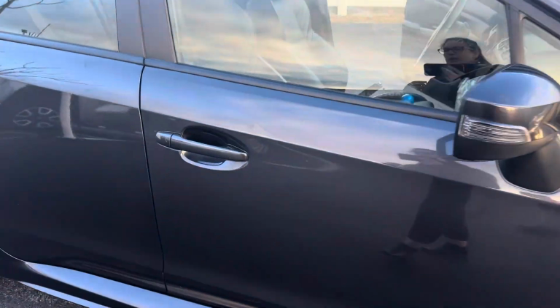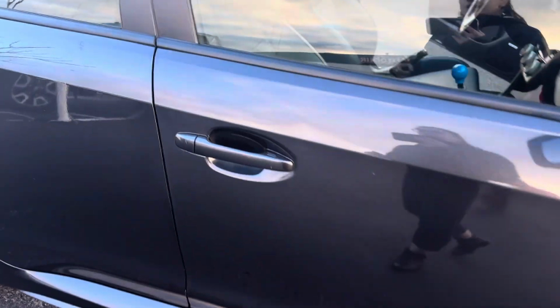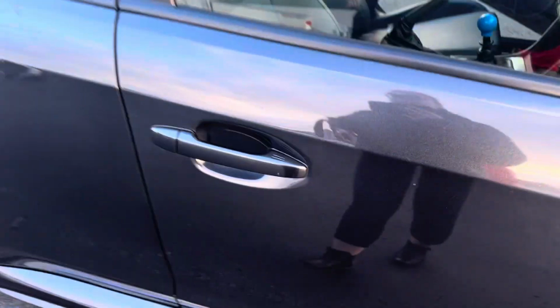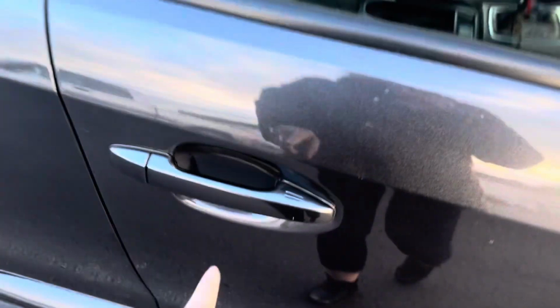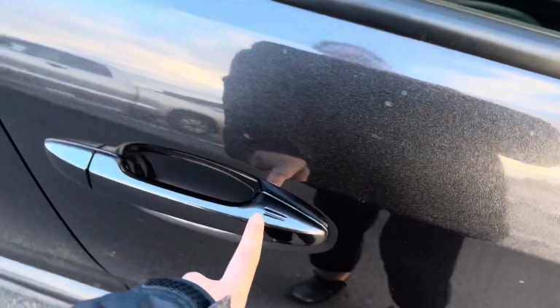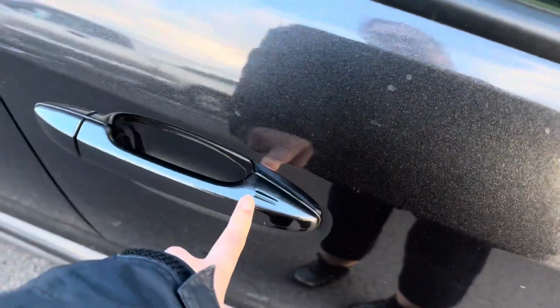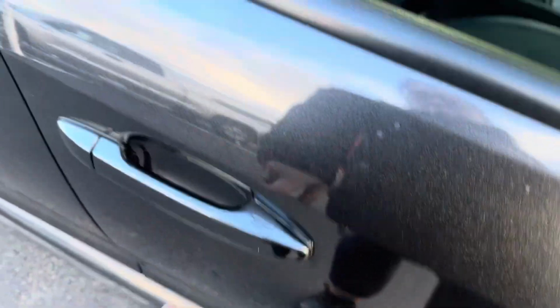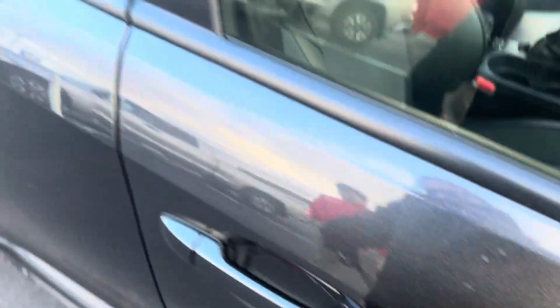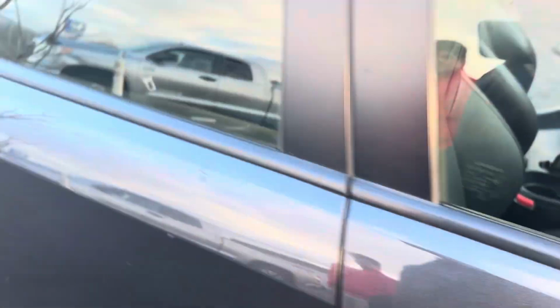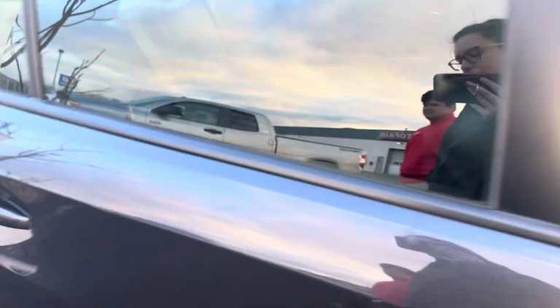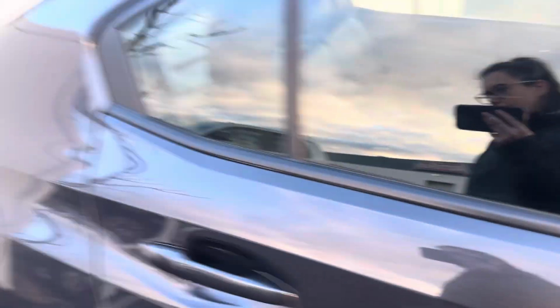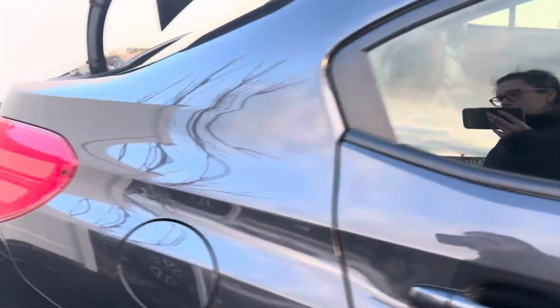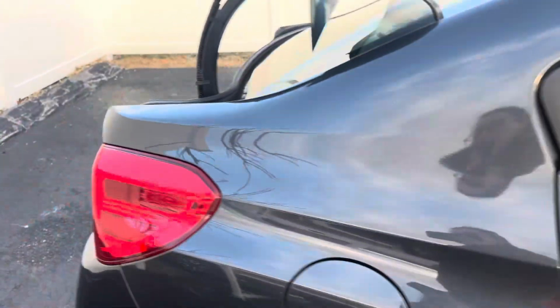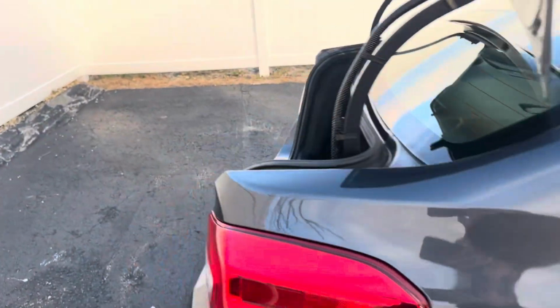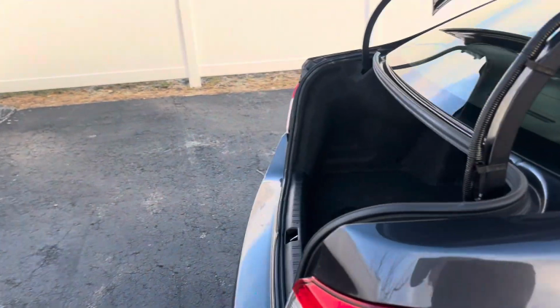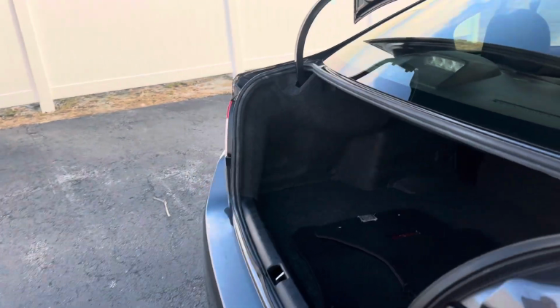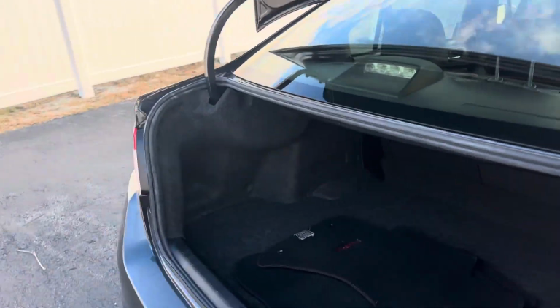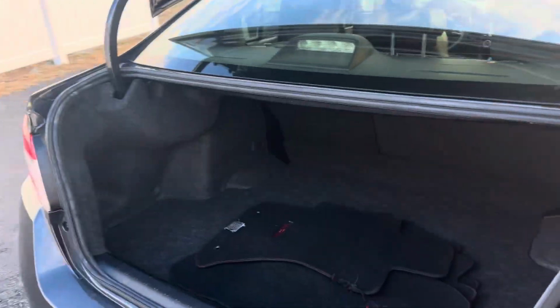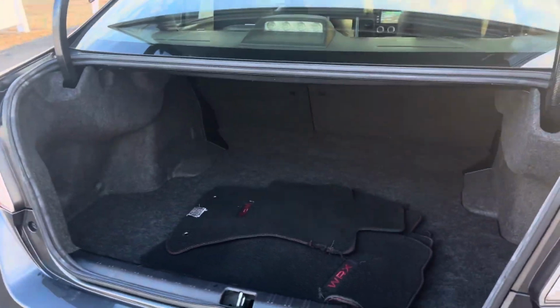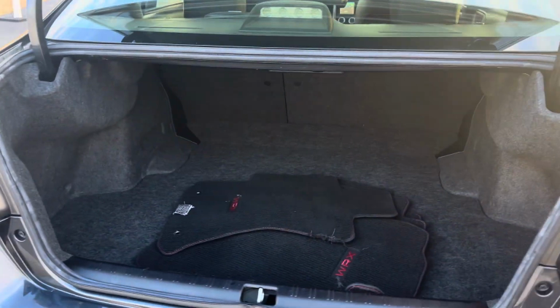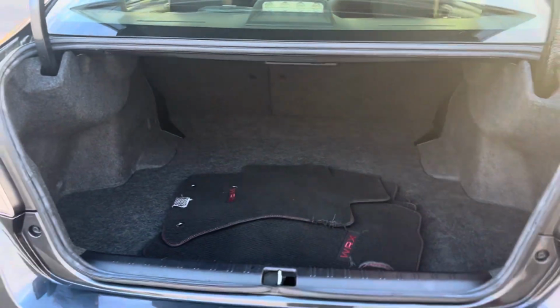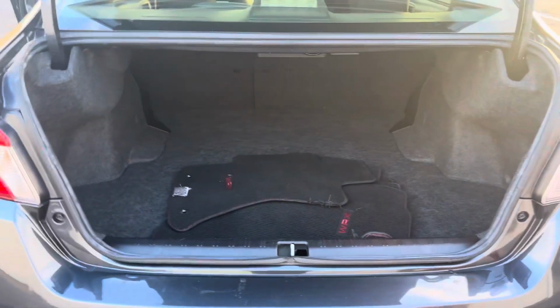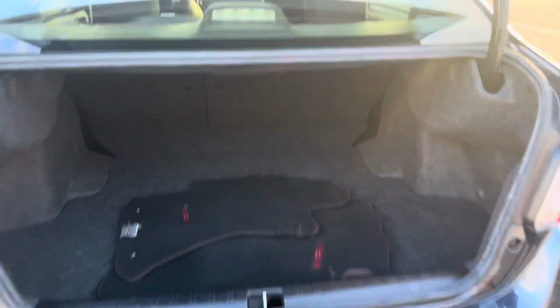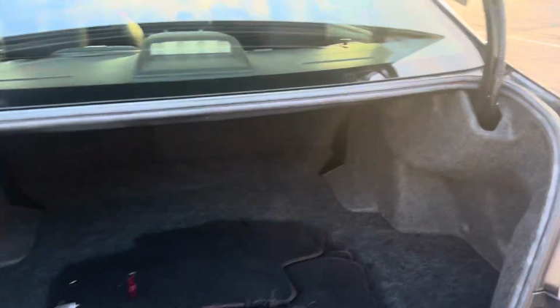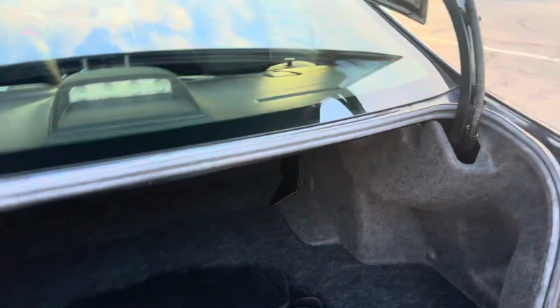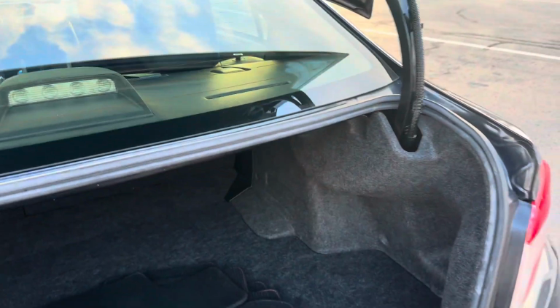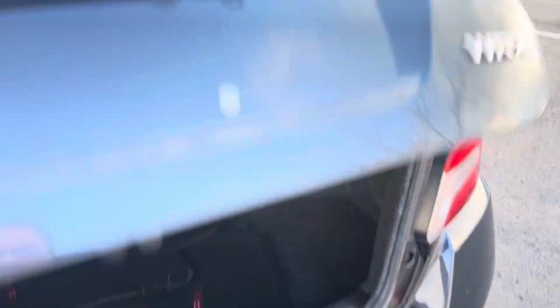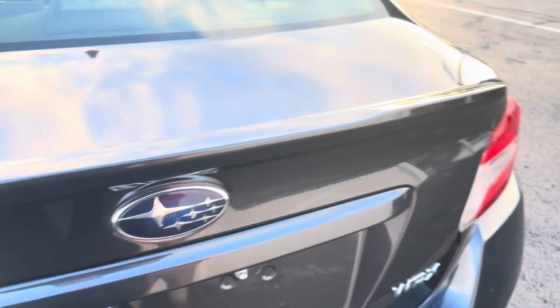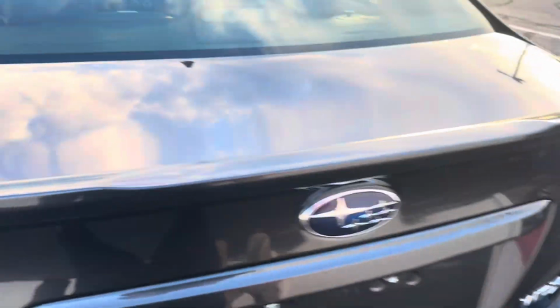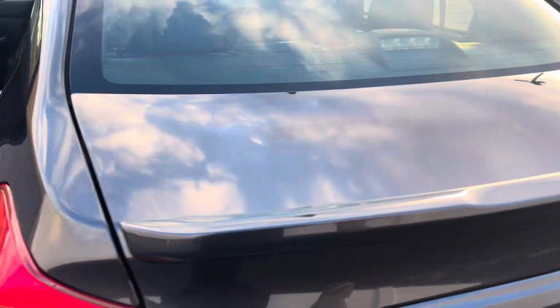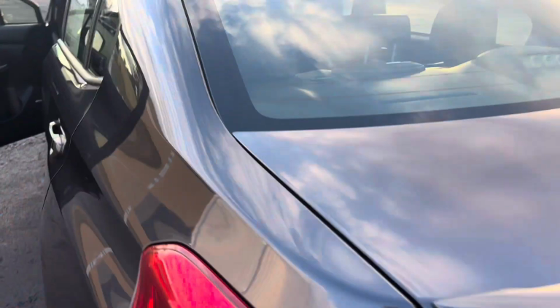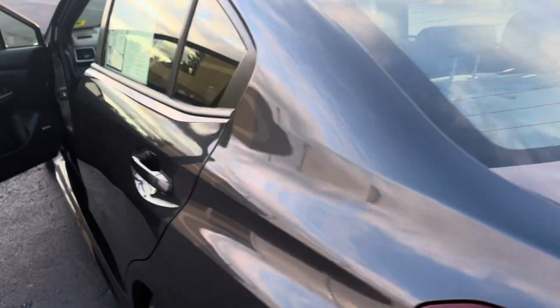You have keyless entry so you can lock and unlock the car right from the handle. Nice size trunk. All-wheel drive.